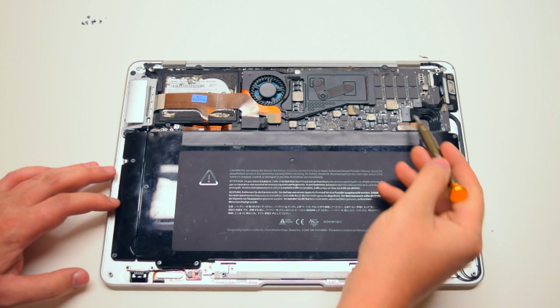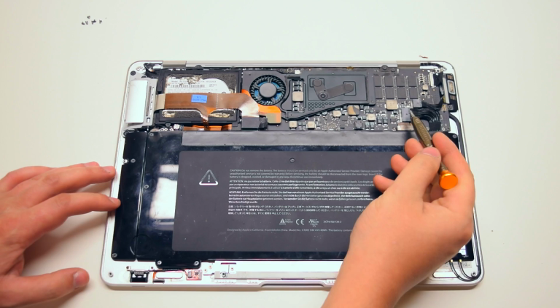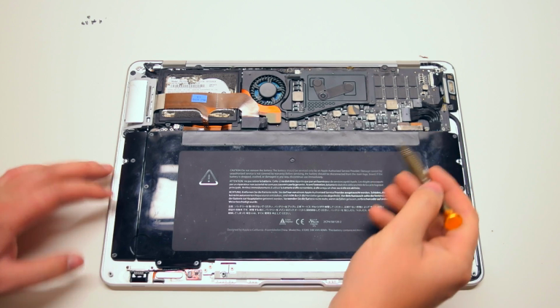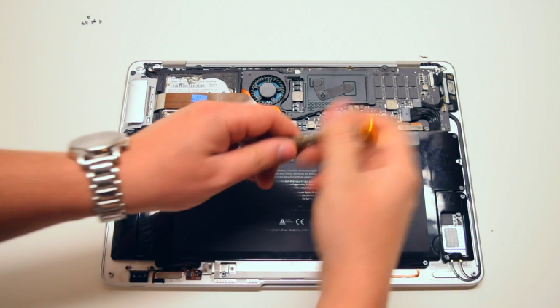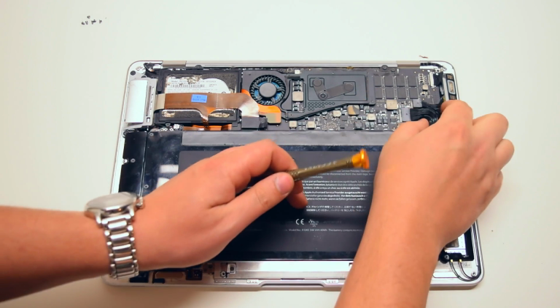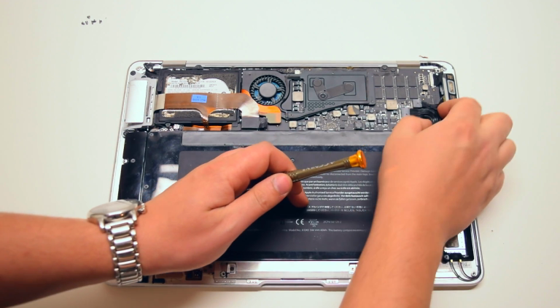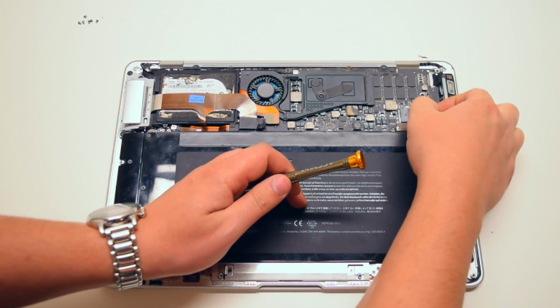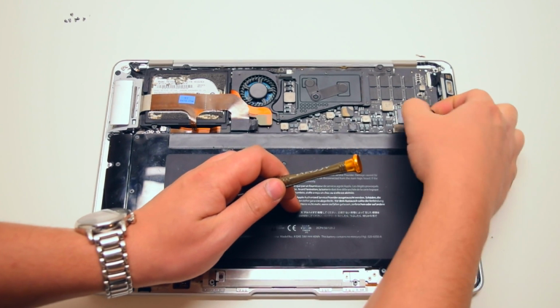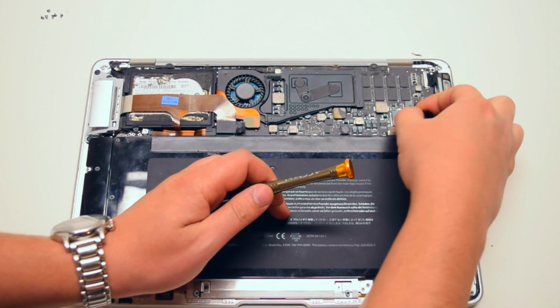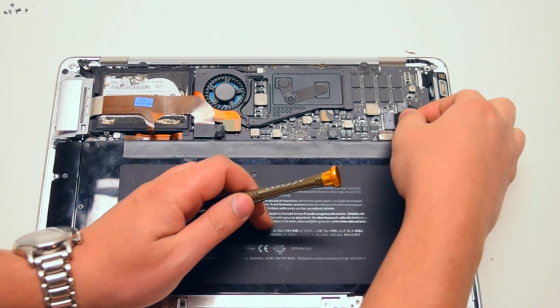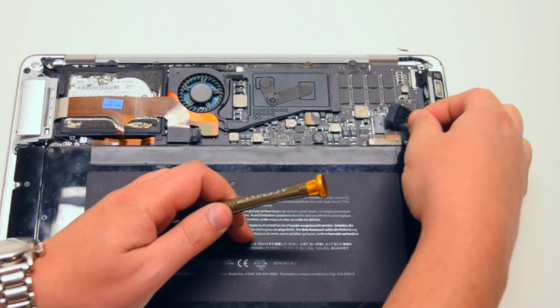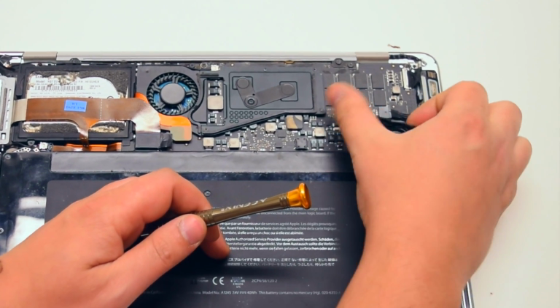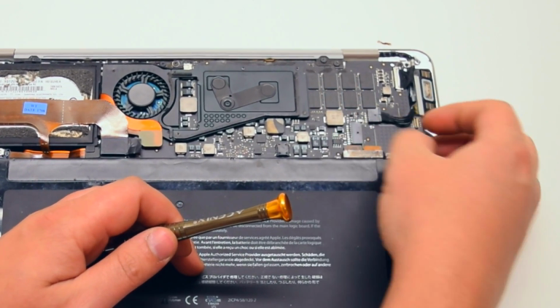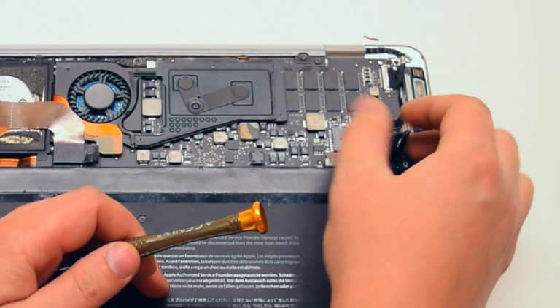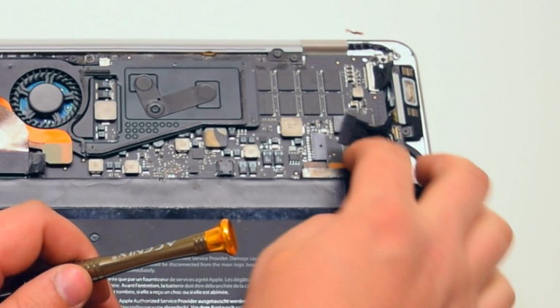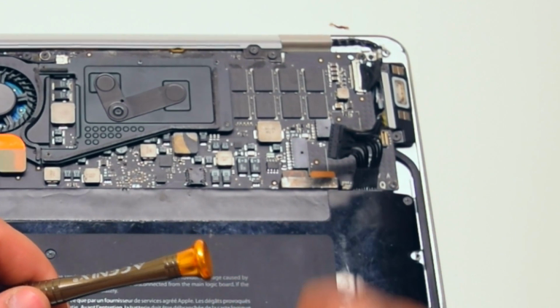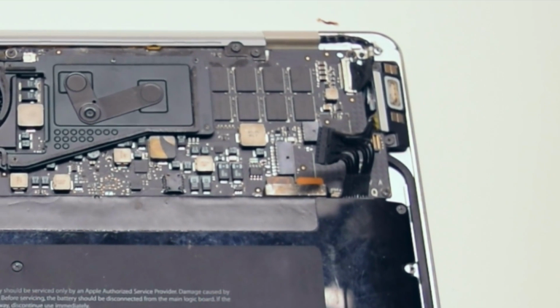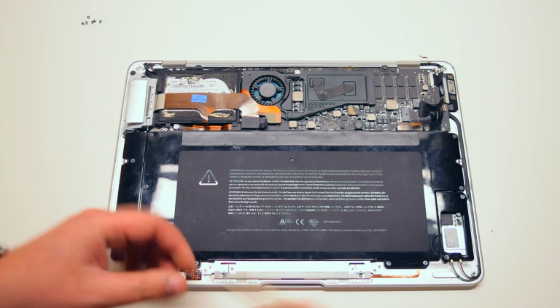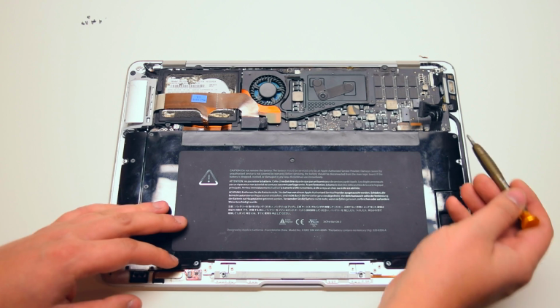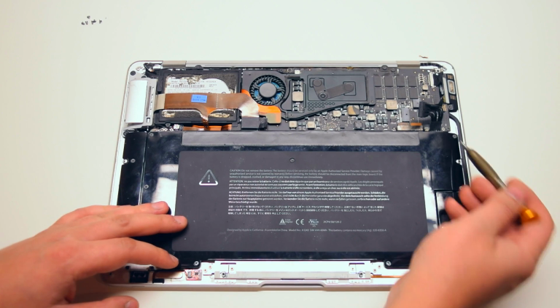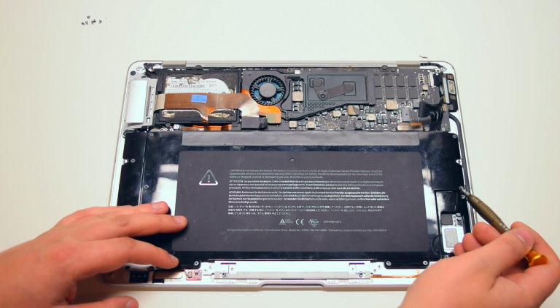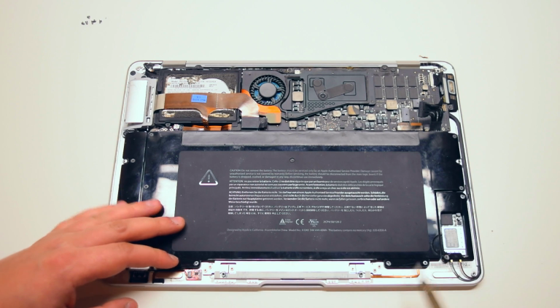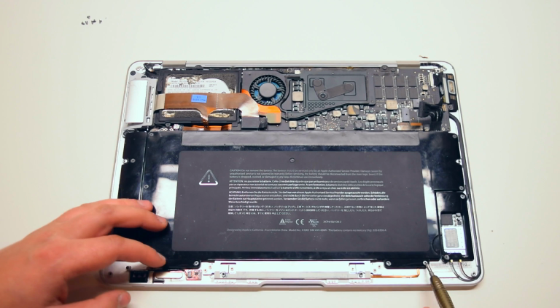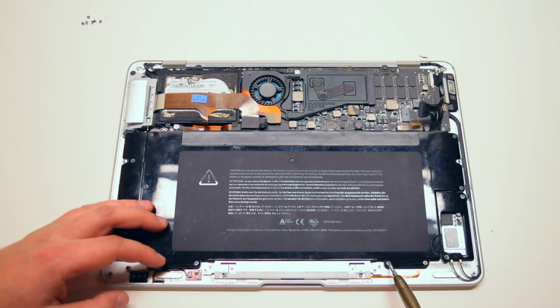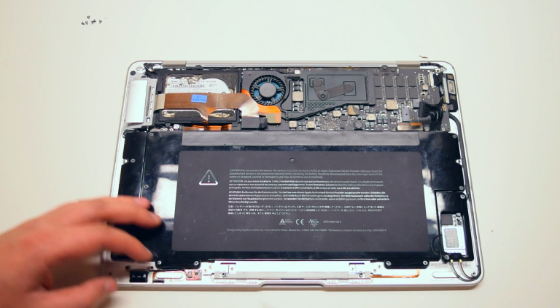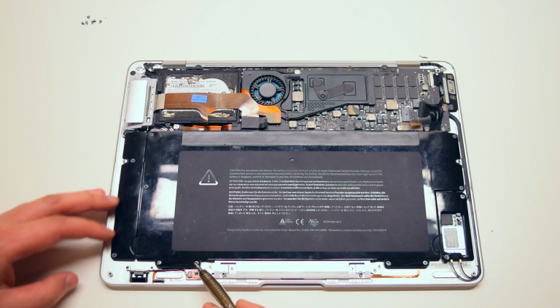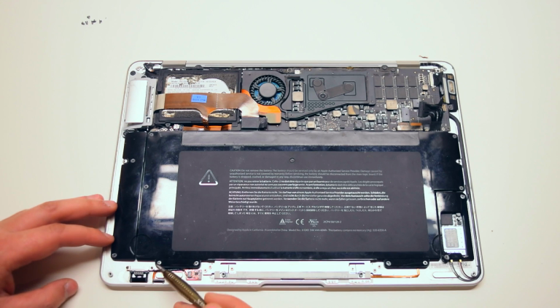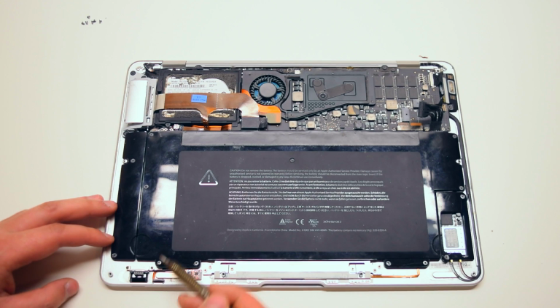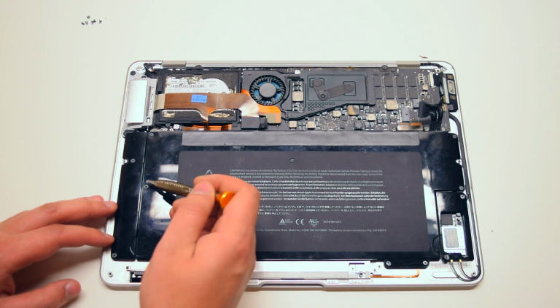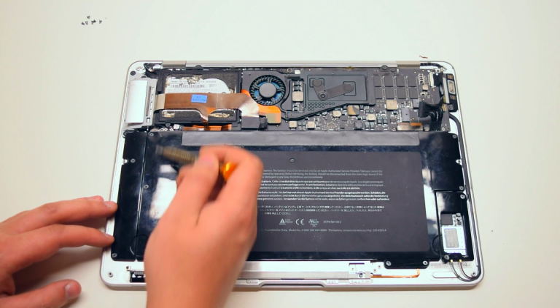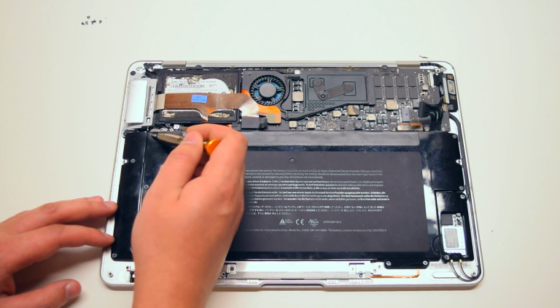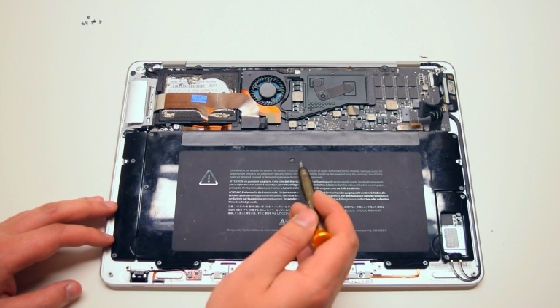Before you begin, start off by disconnecting the battery from the logic board. It's connected with one simple connector. The battery is being held in with nine Phillips head screws in various sizes.